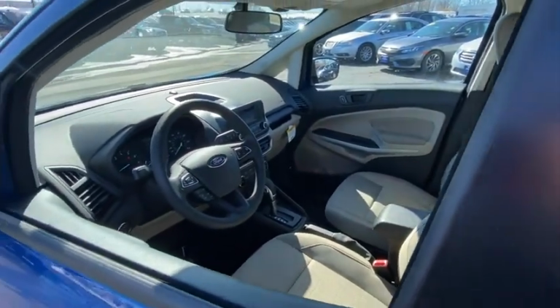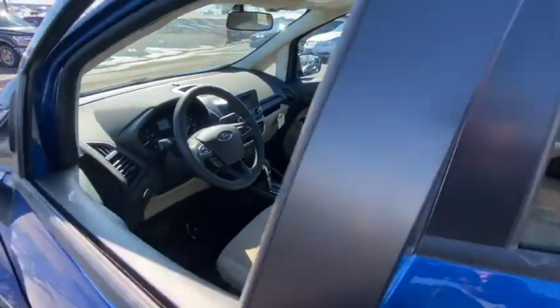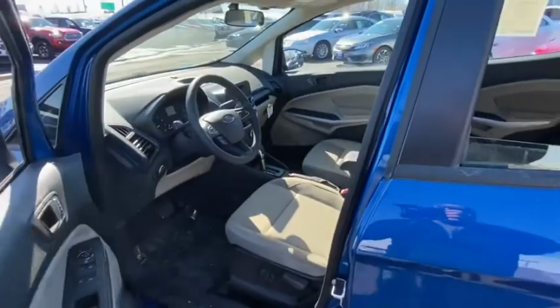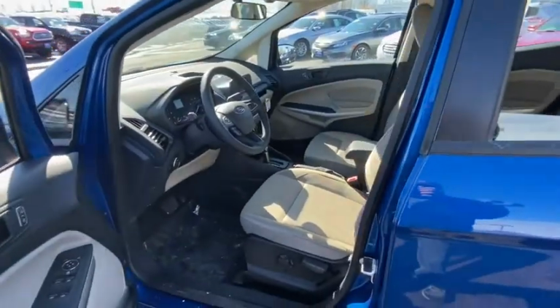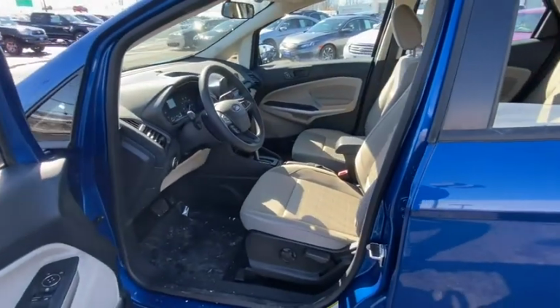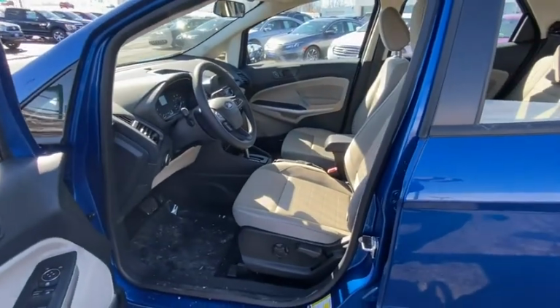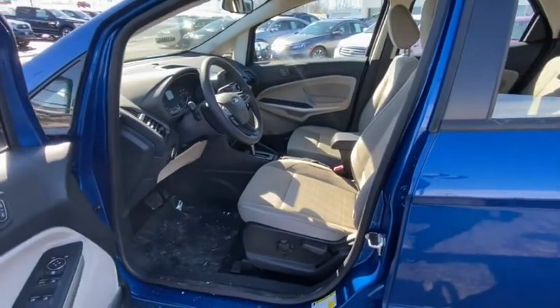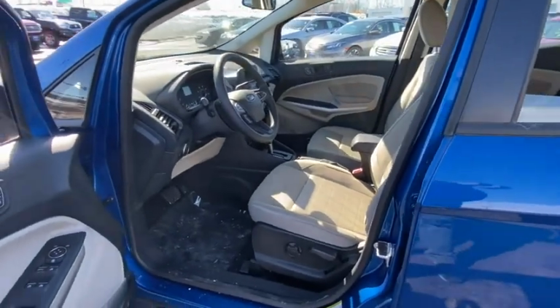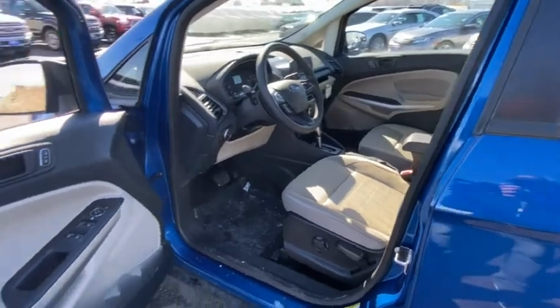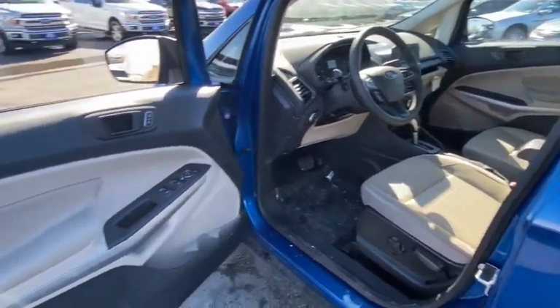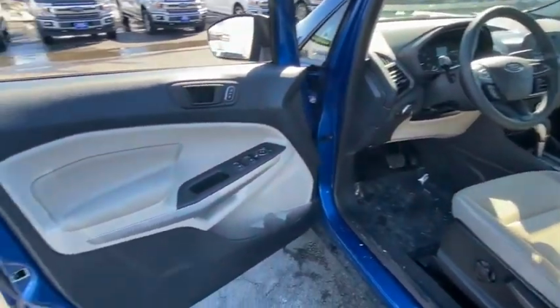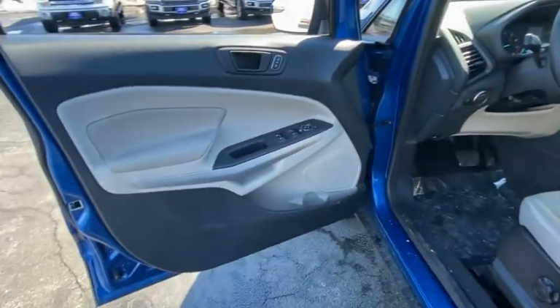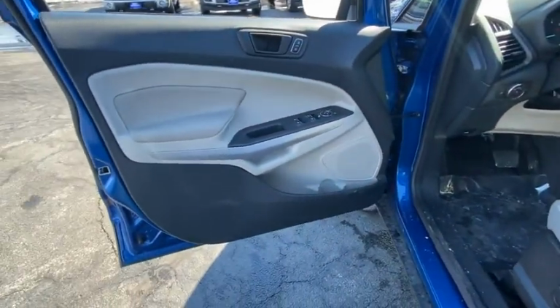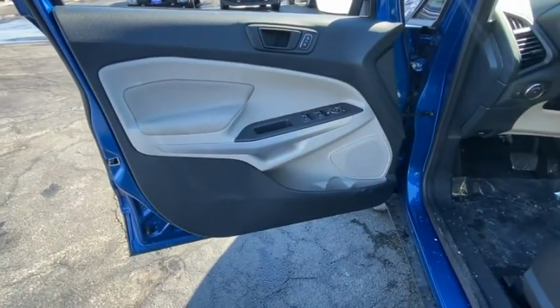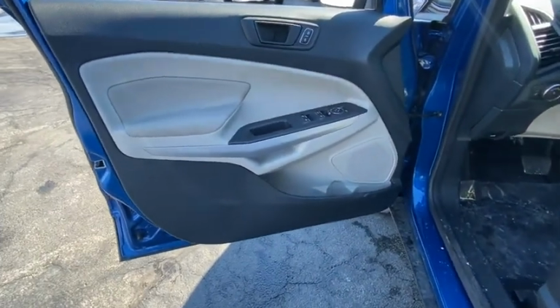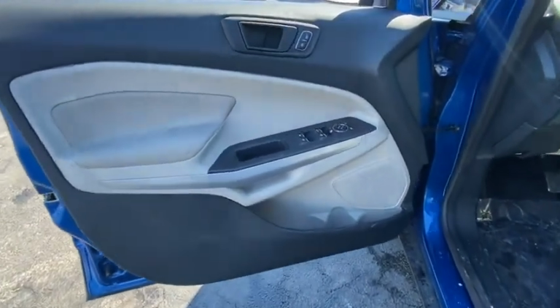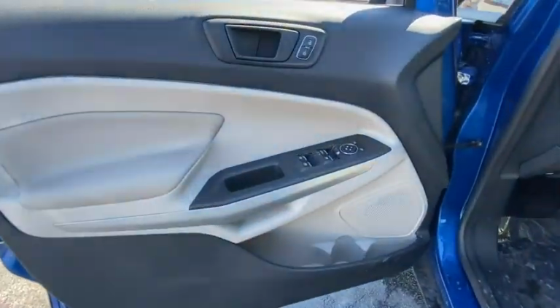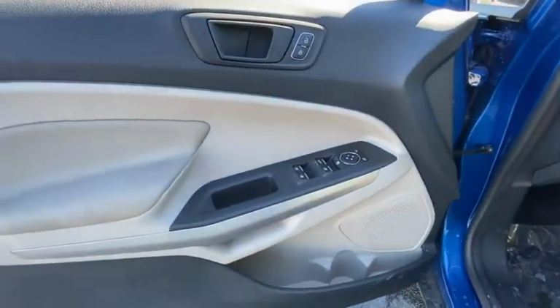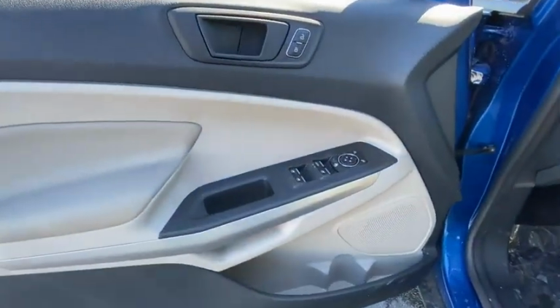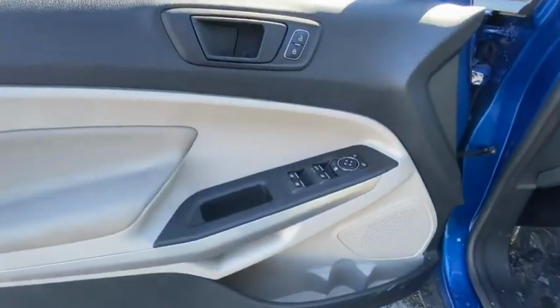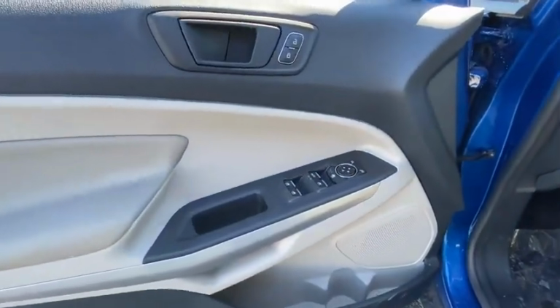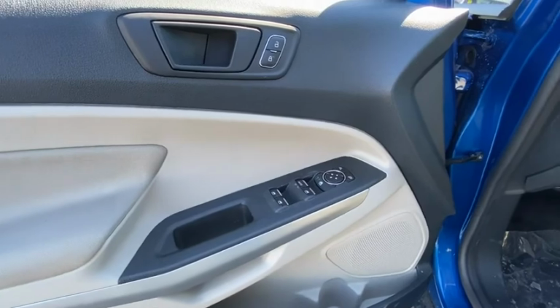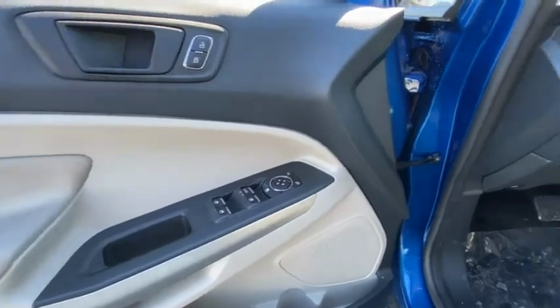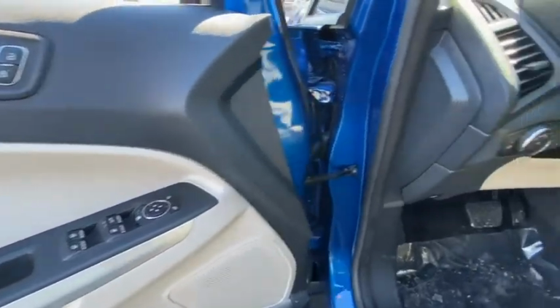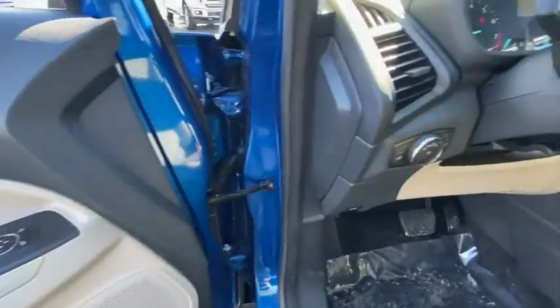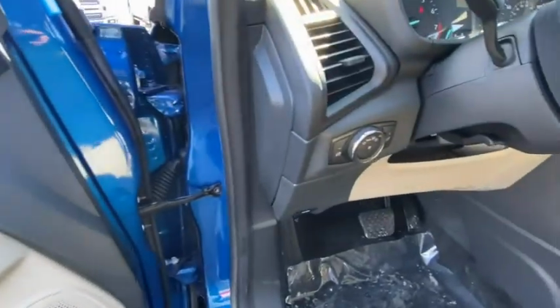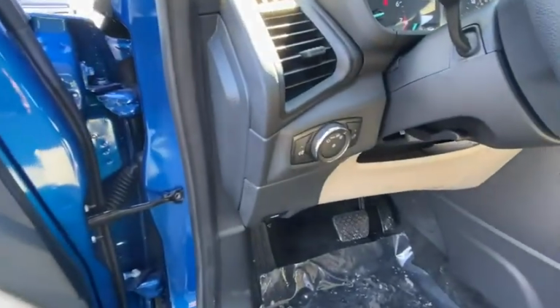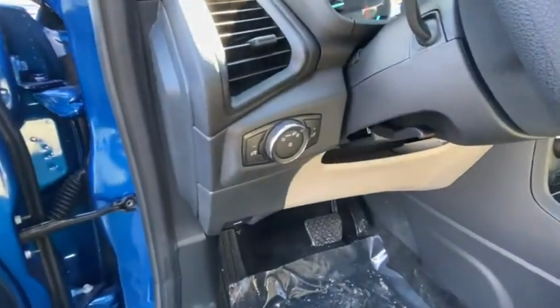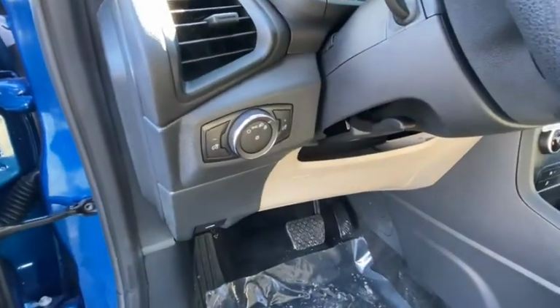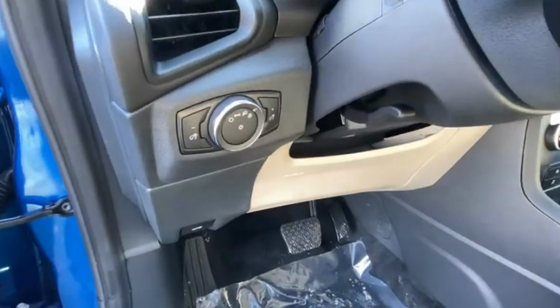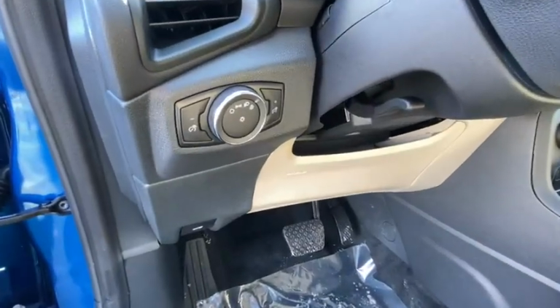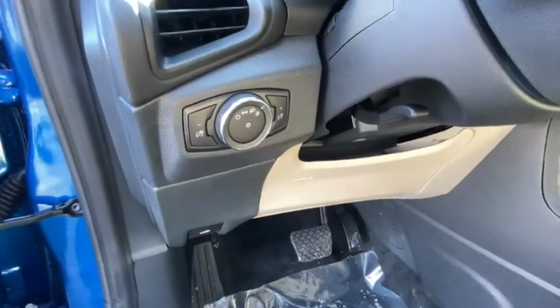Traction control, dual airbags, alloy wheels, power steering, four-wheel disc brakes, compass, trip computer, electronic stability control, rear window defroster, power windows, tachometer.